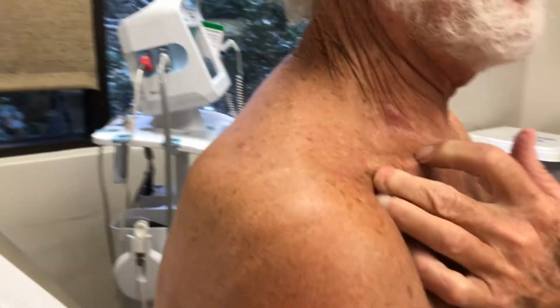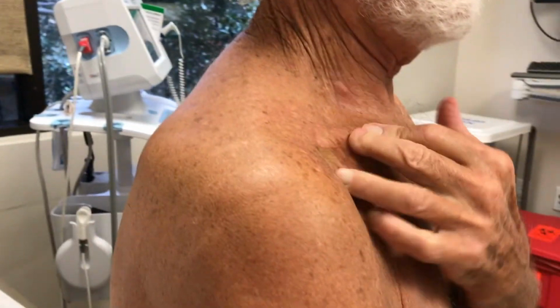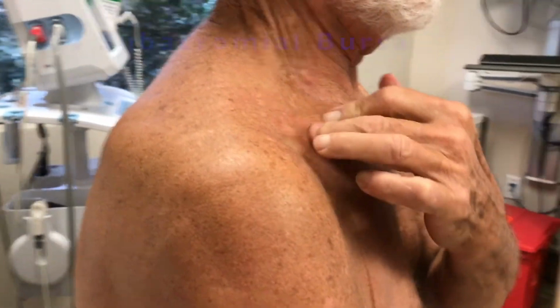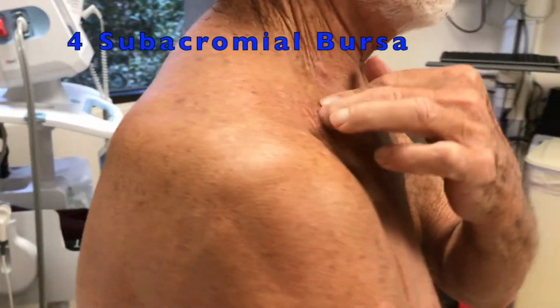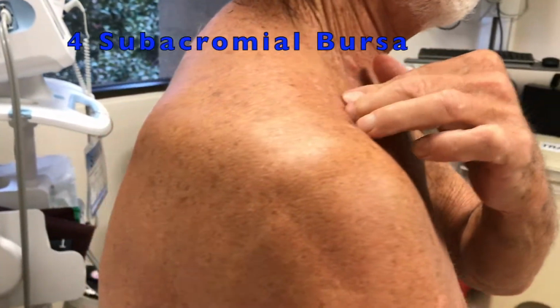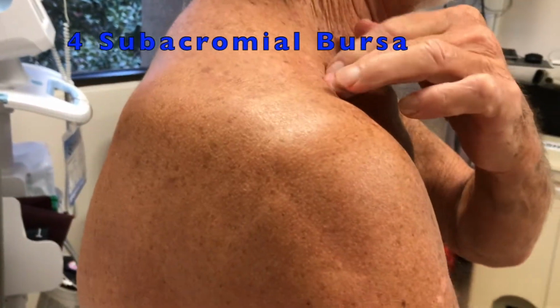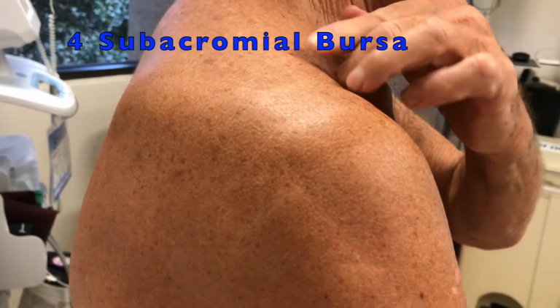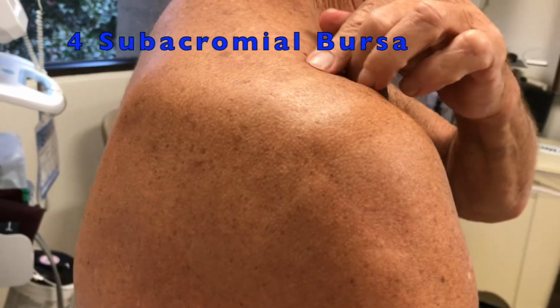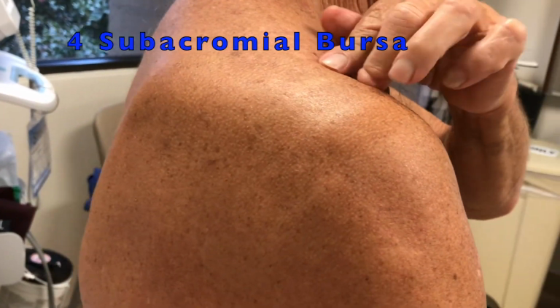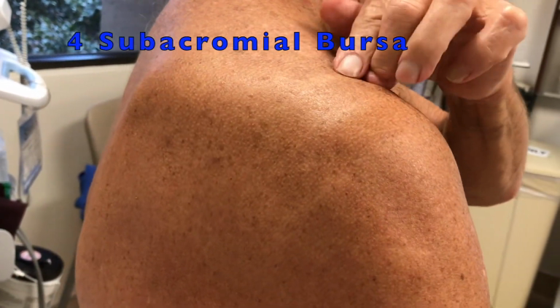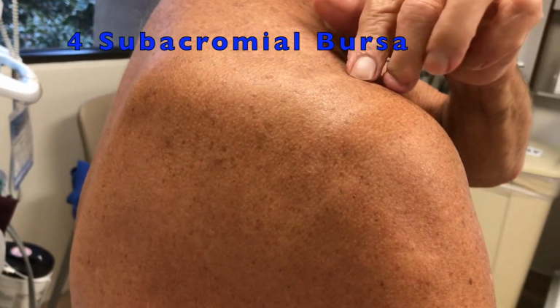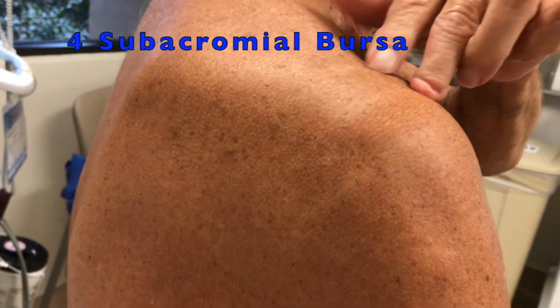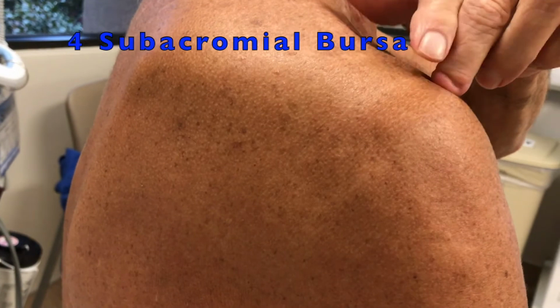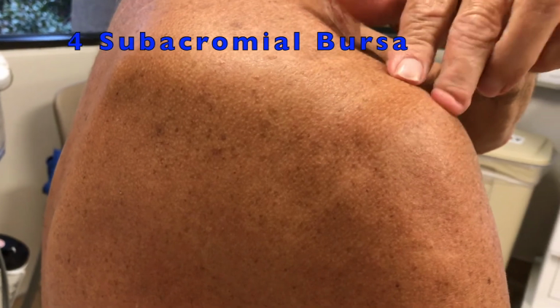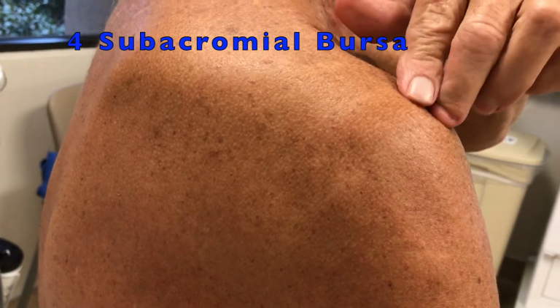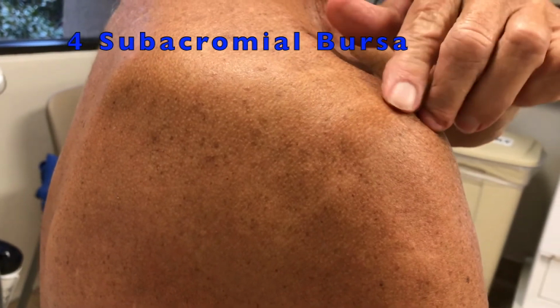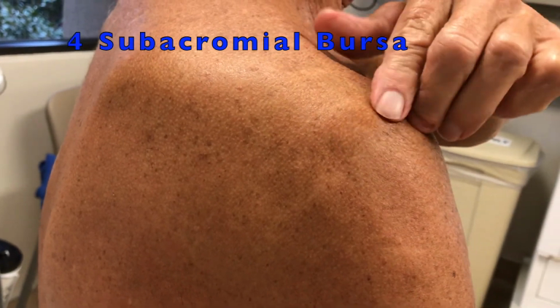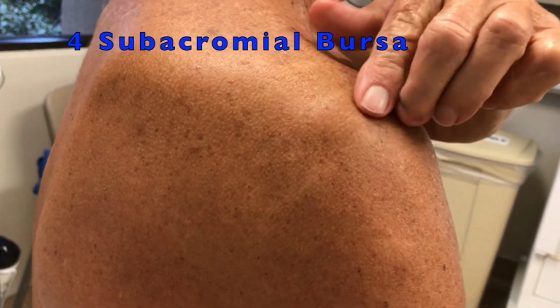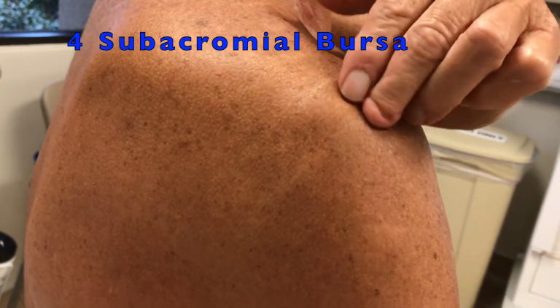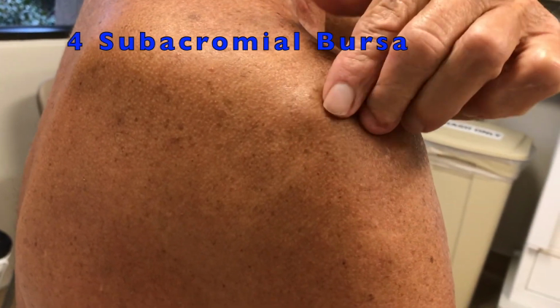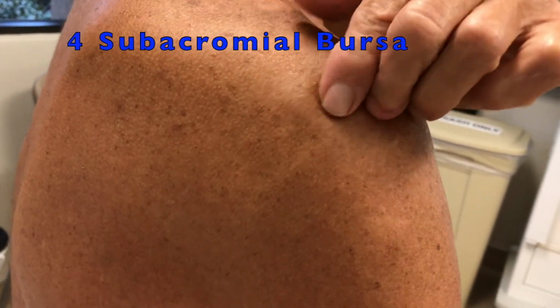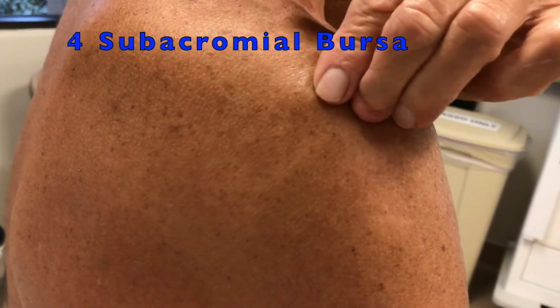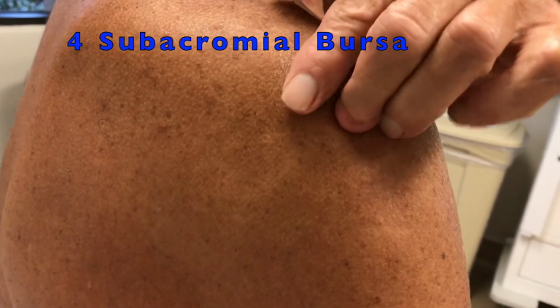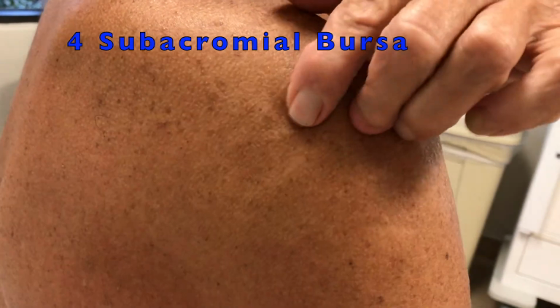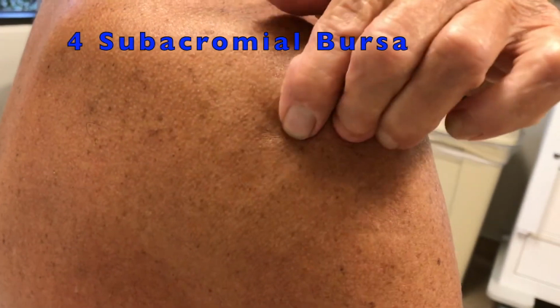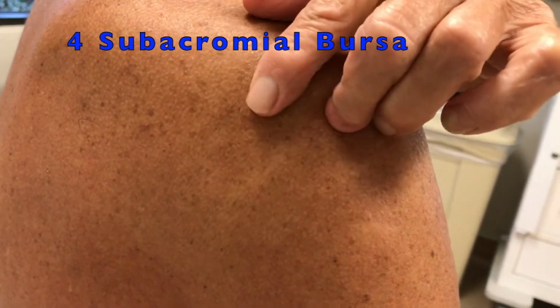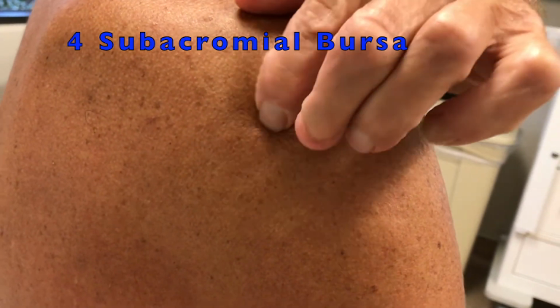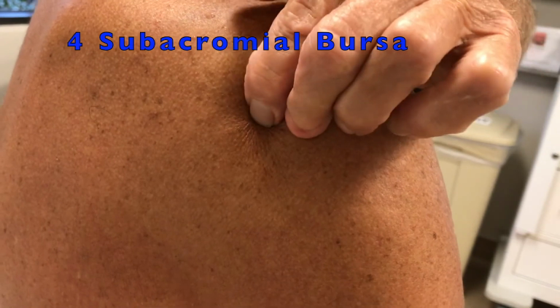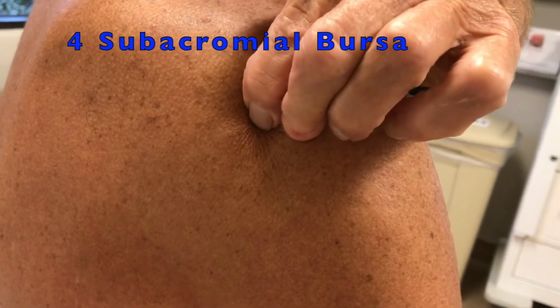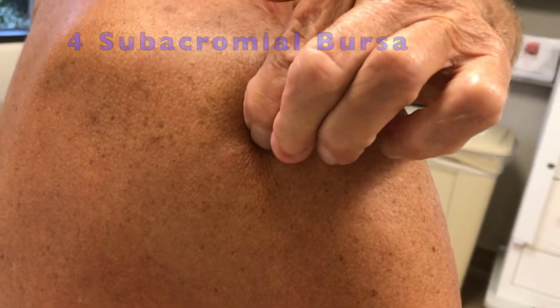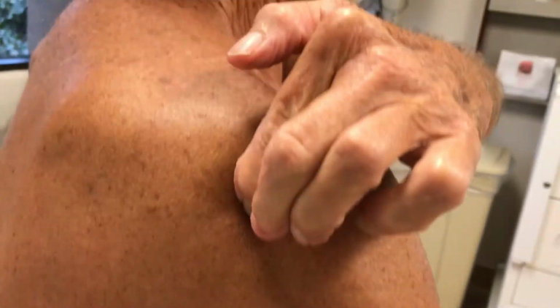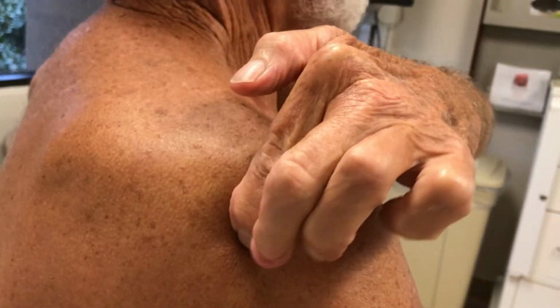Finally, from the end of your collarbone, take three fingers and push backwards. You'll feel a bony point on your shoulder blade. Press under that bony point and let your provider know if it feels tender.